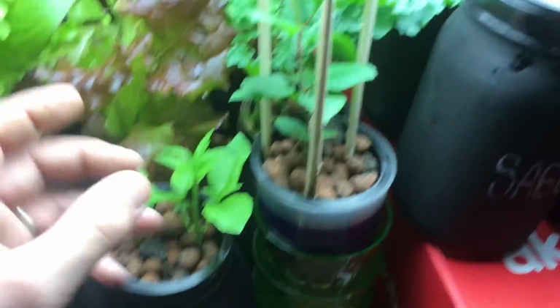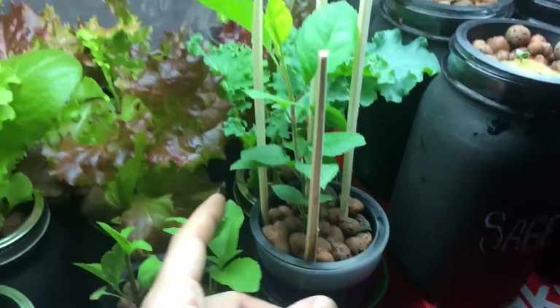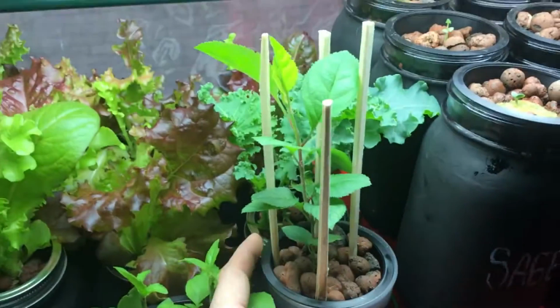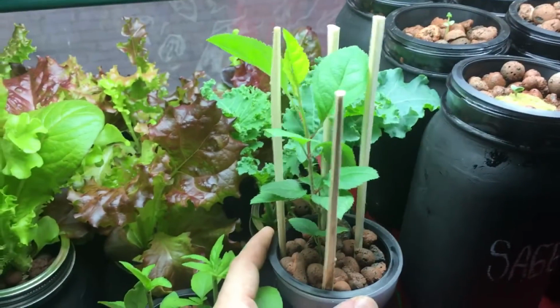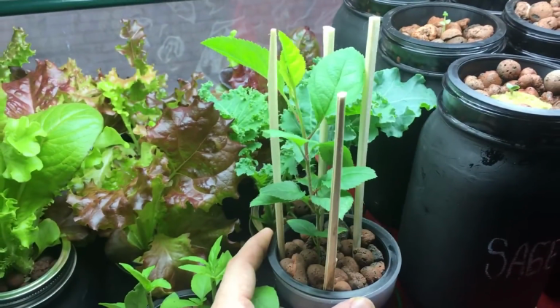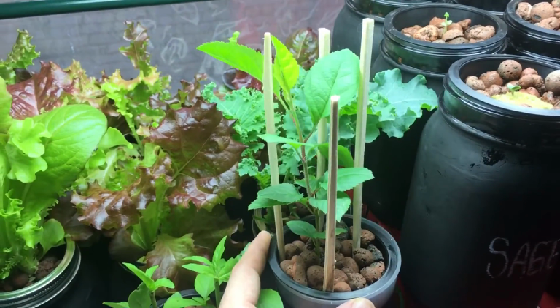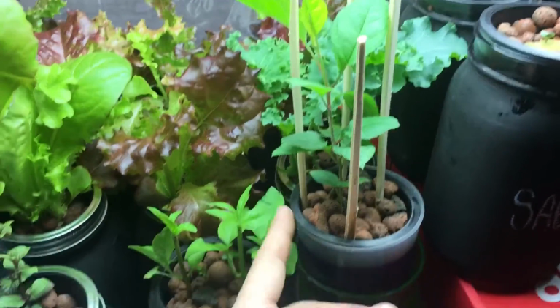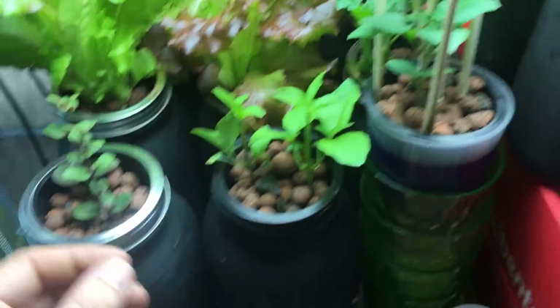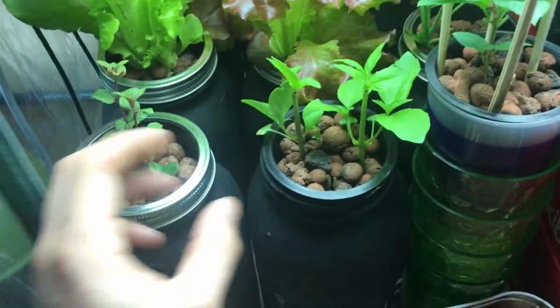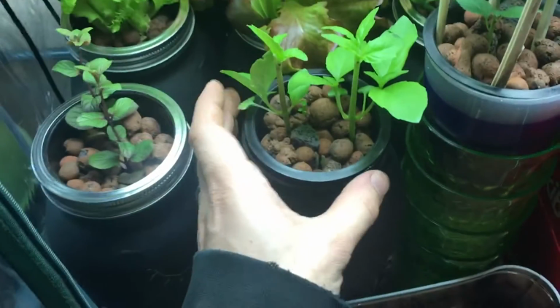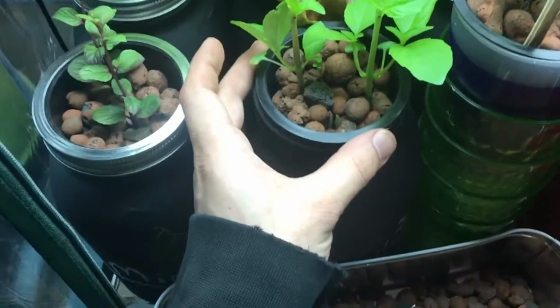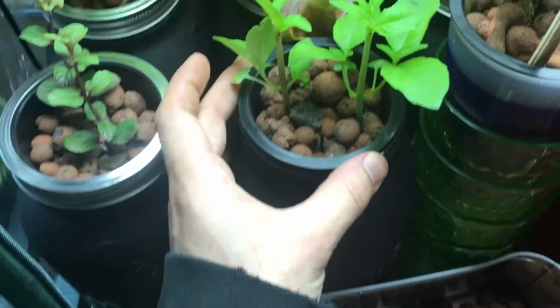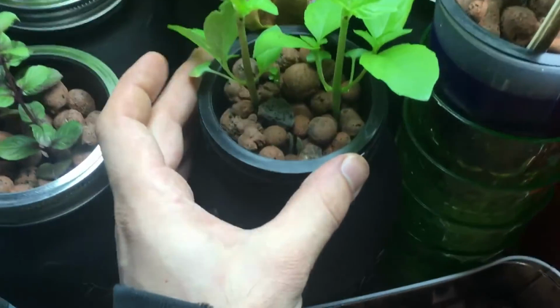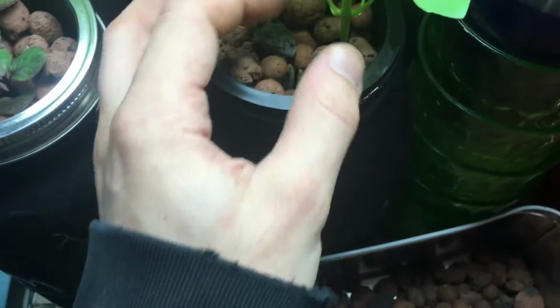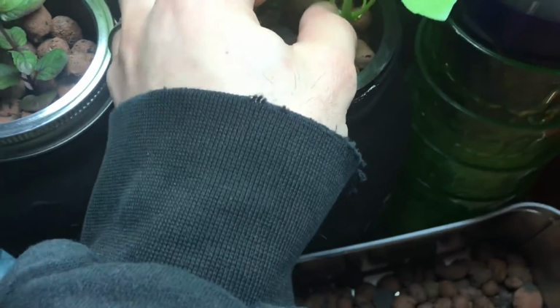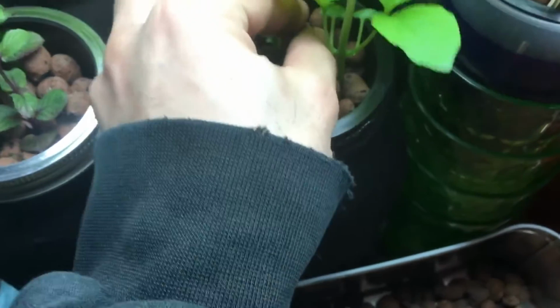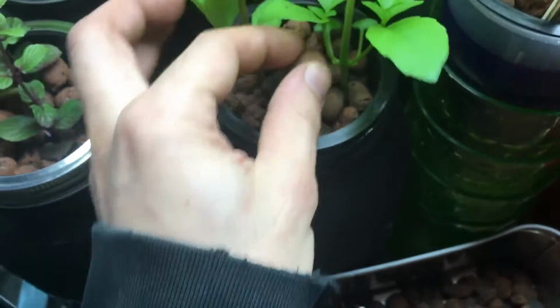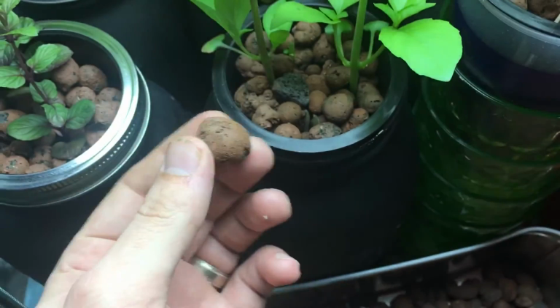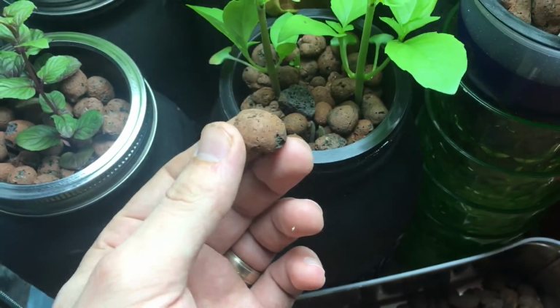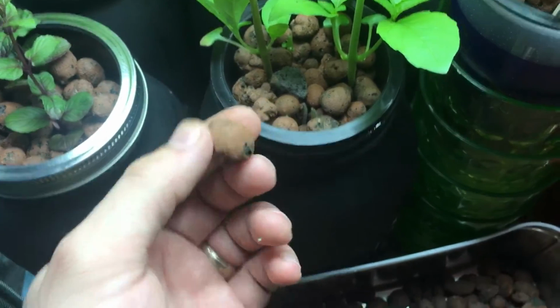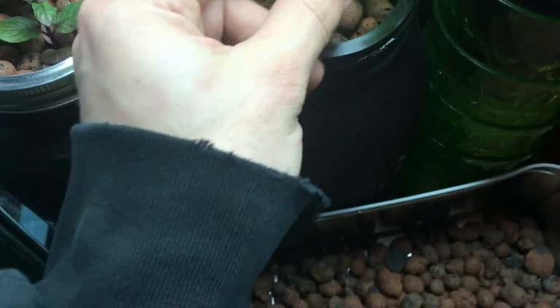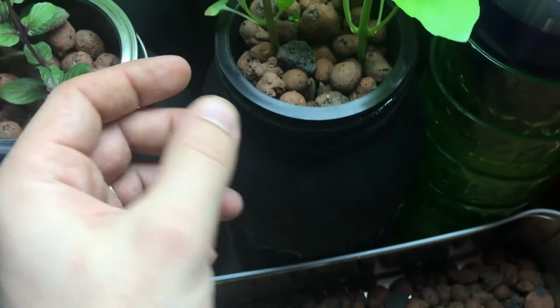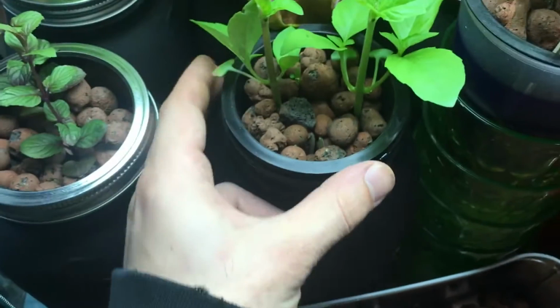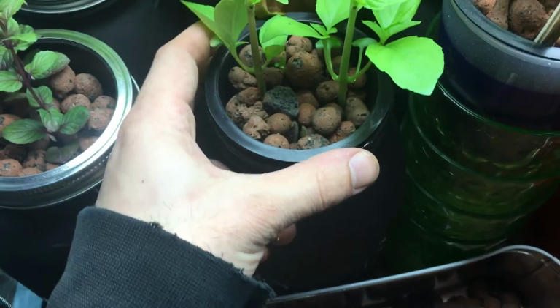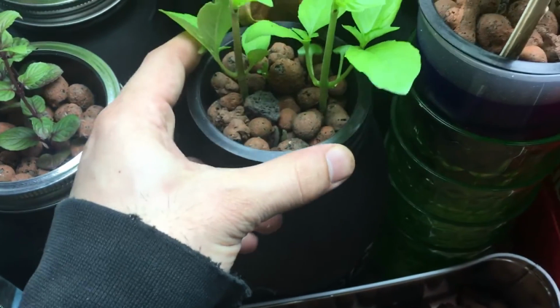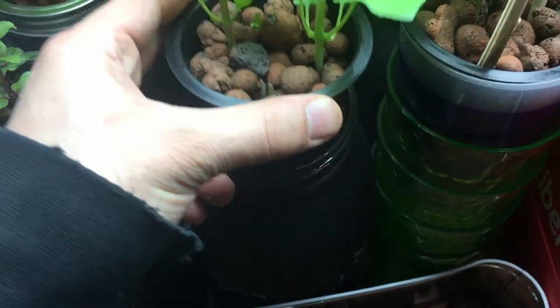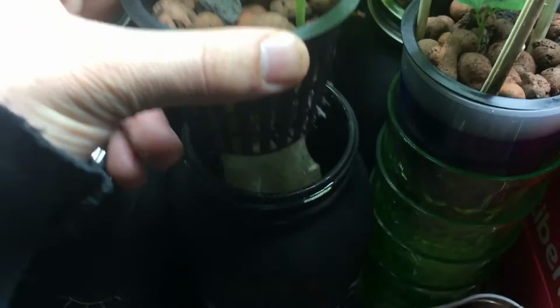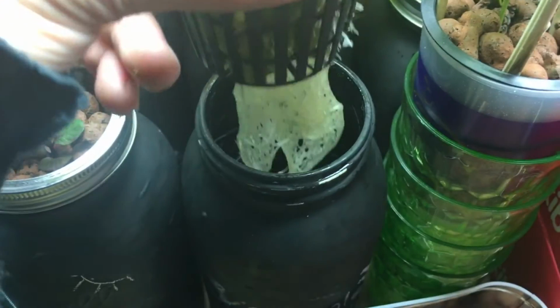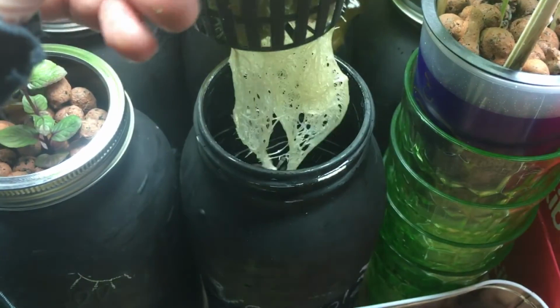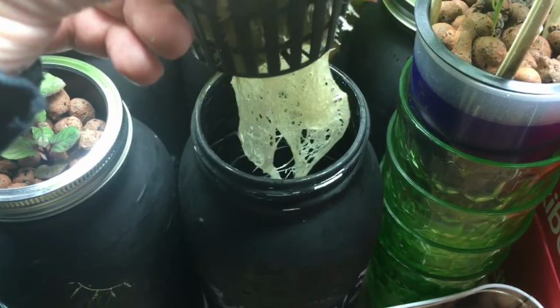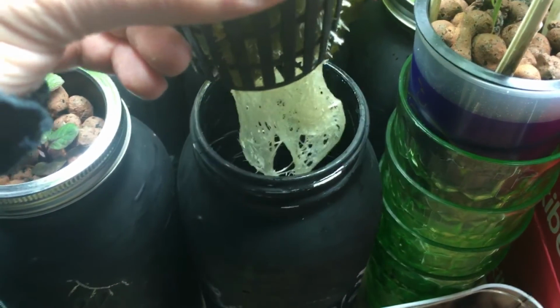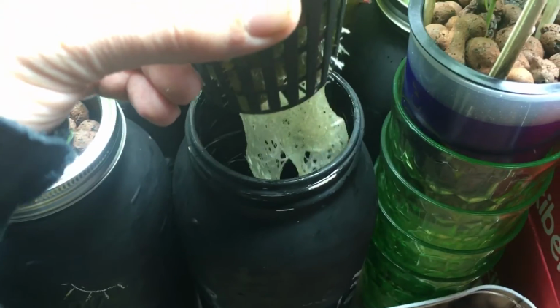All my plants over here are grown using this exact same method. I even have a little apple tree growing right here. If we look over here, you can see an example of how the clay pebbles hold the plant in place, and you can see the big beautiful roots that are down below.